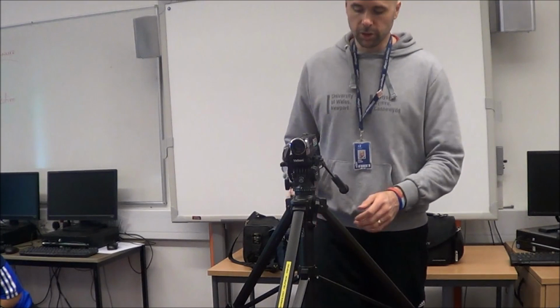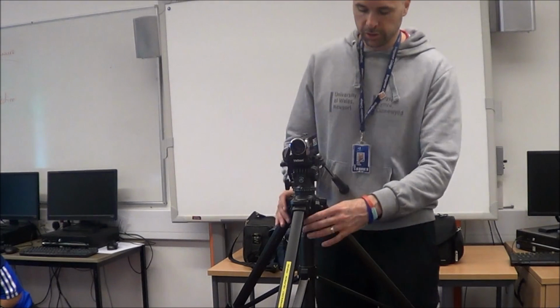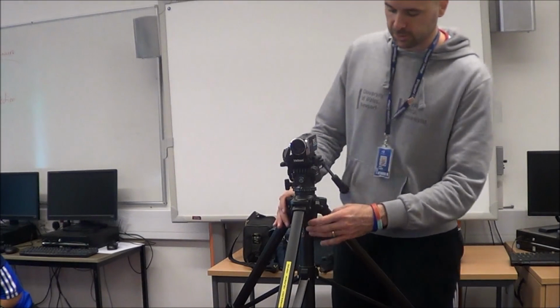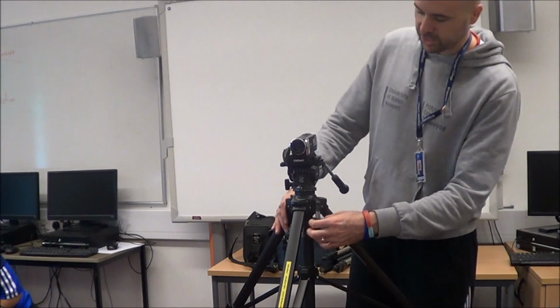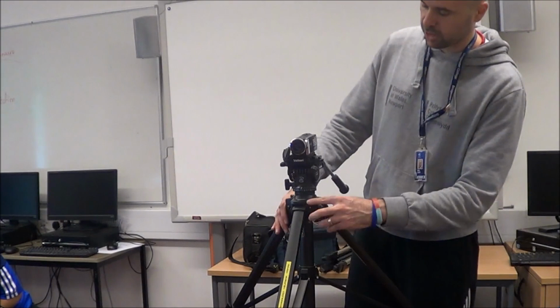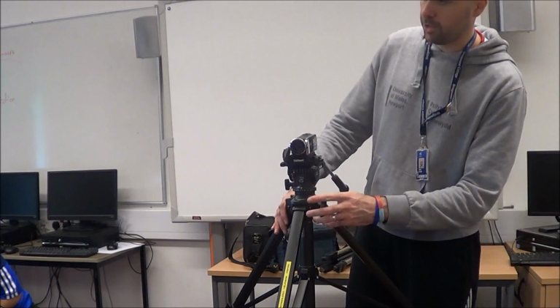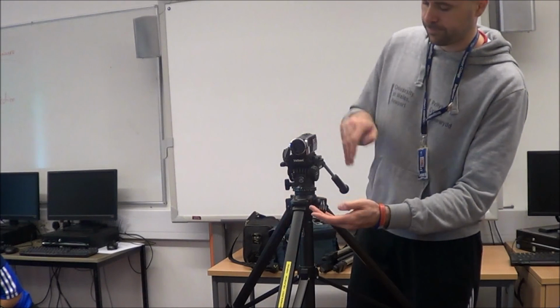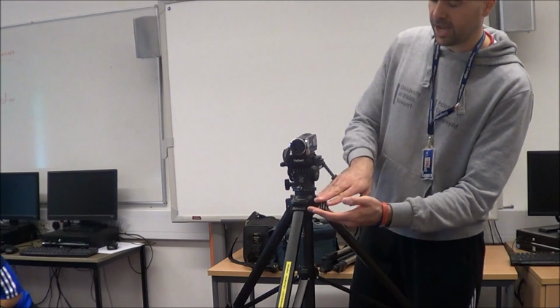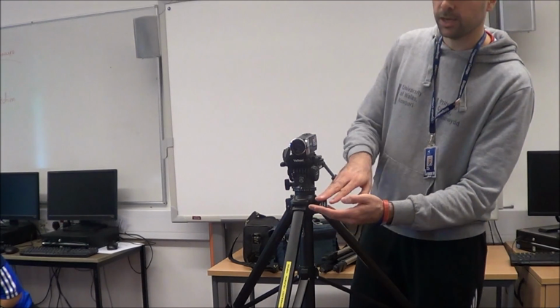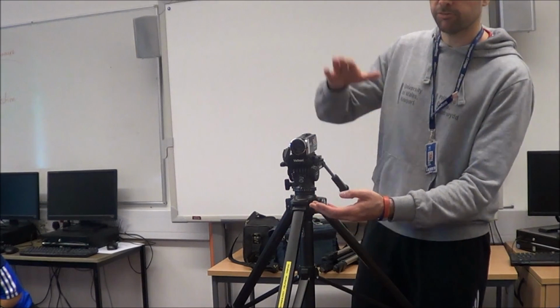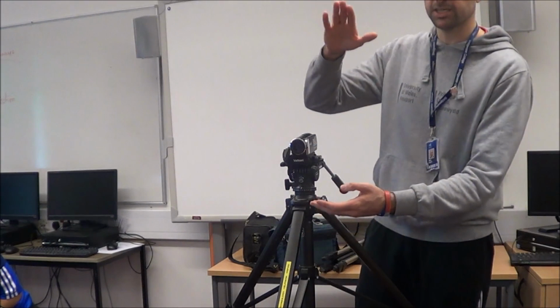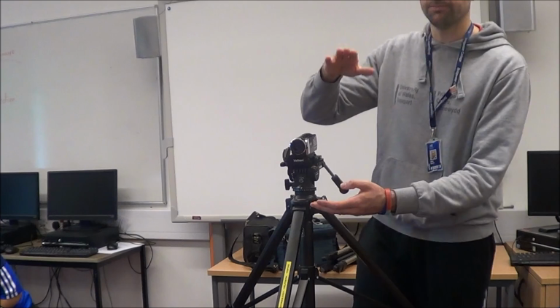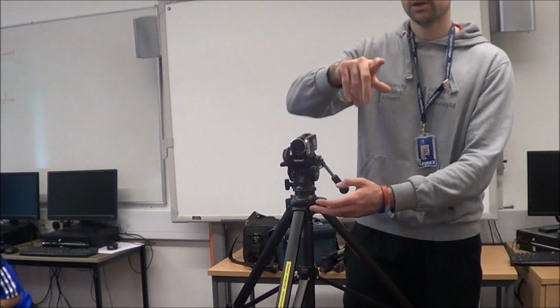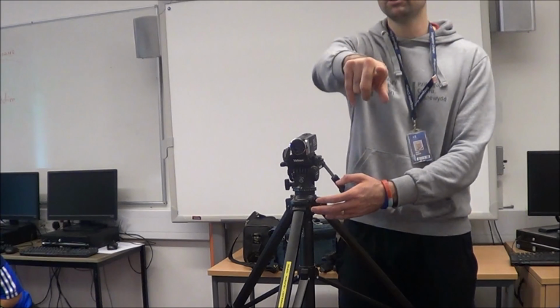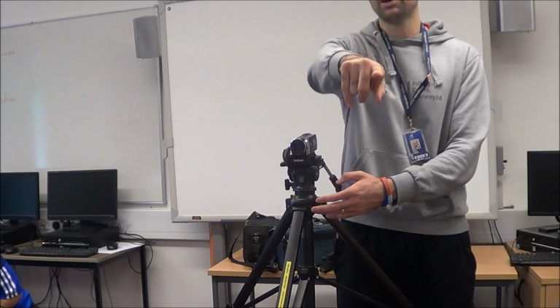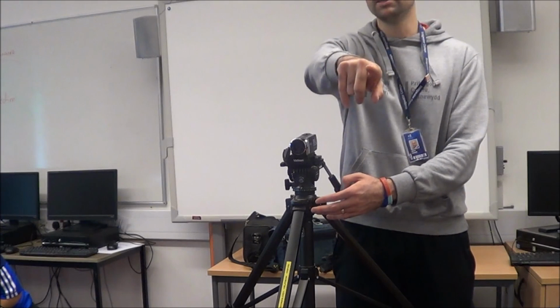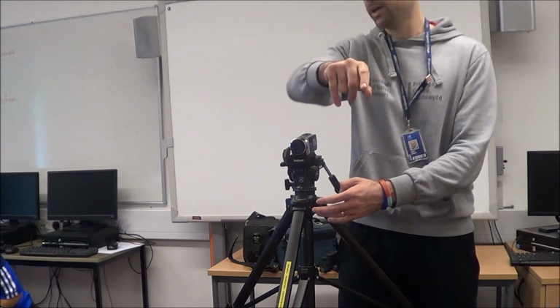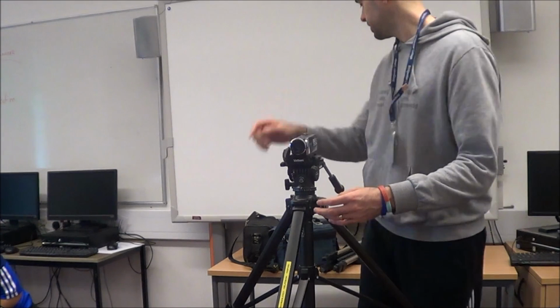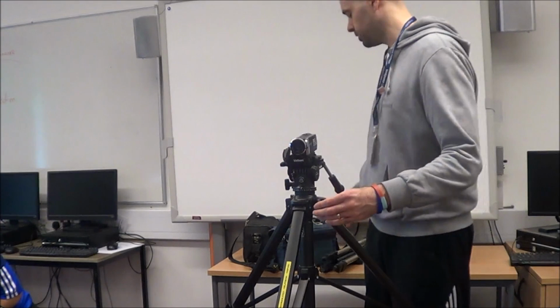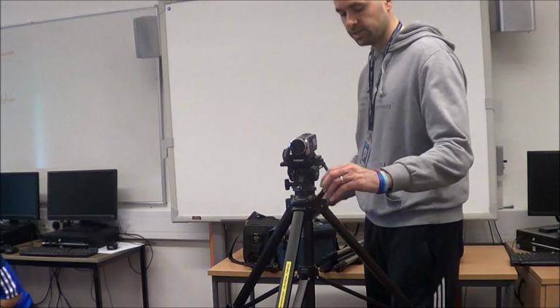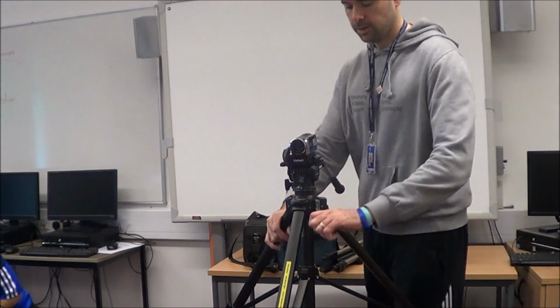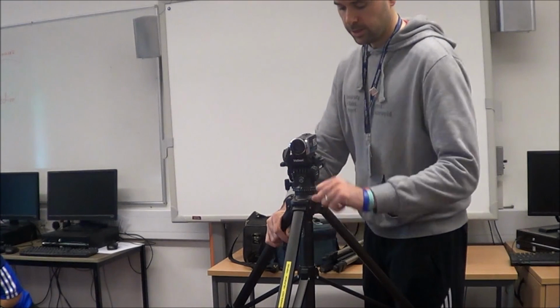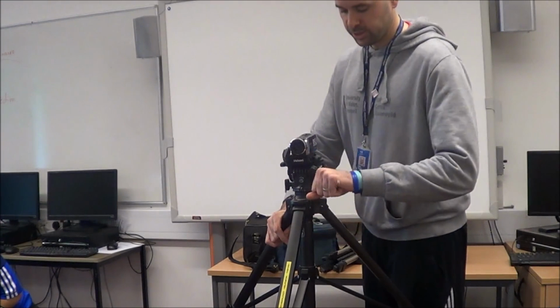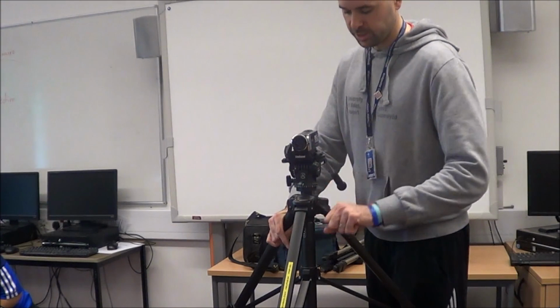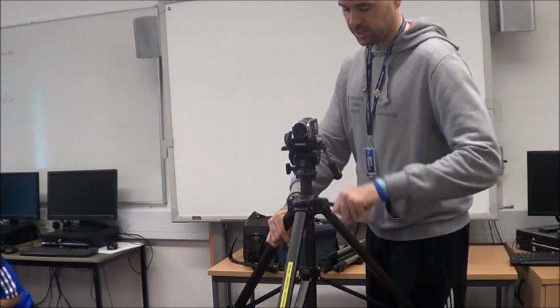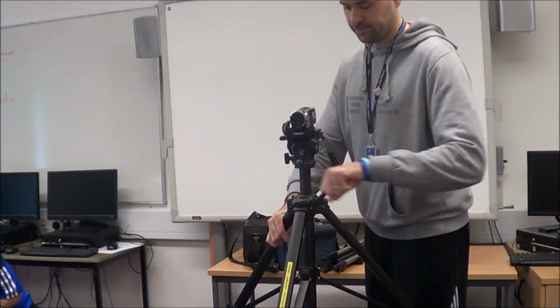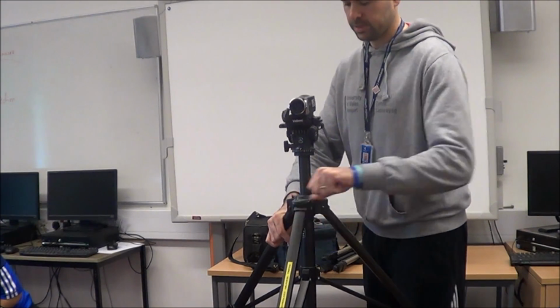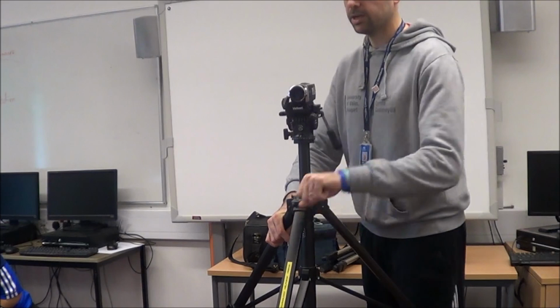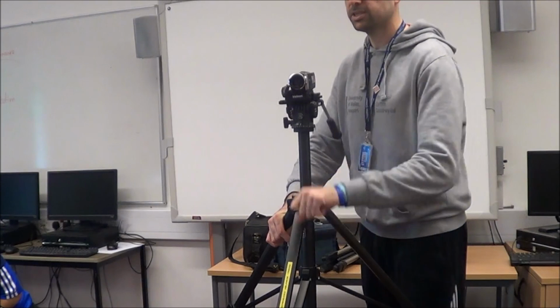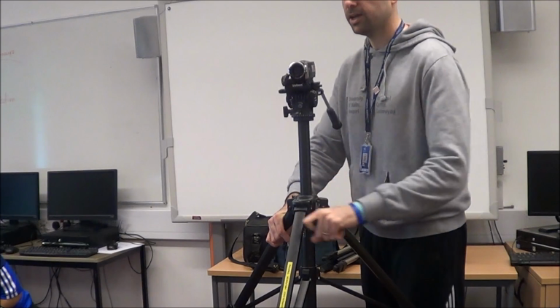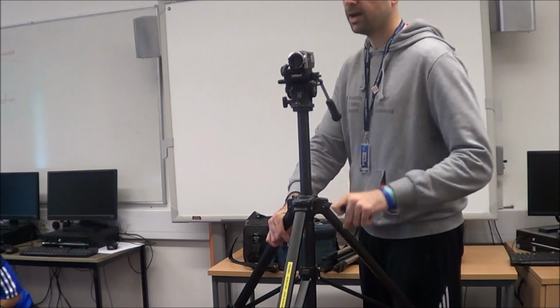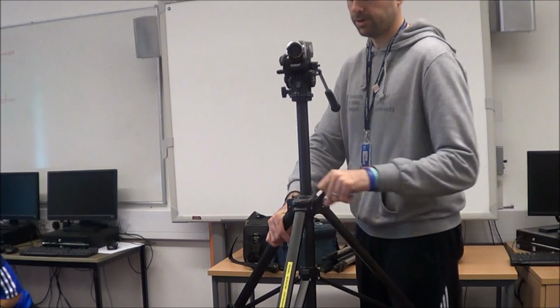This one's got a handle here to raise it up — that one doesn't have a handle on it, but this one does. By twisting it, it increases the height of the camera.